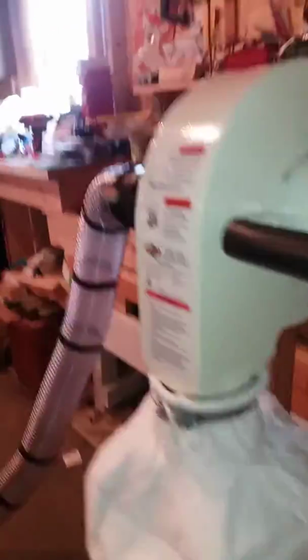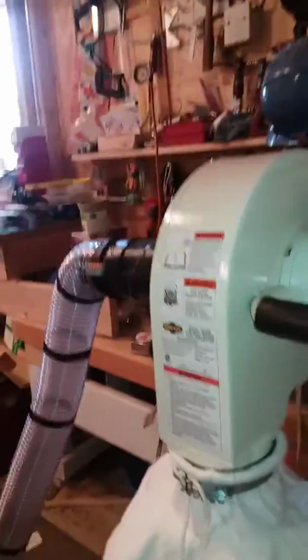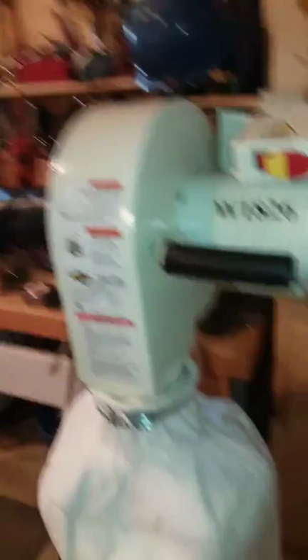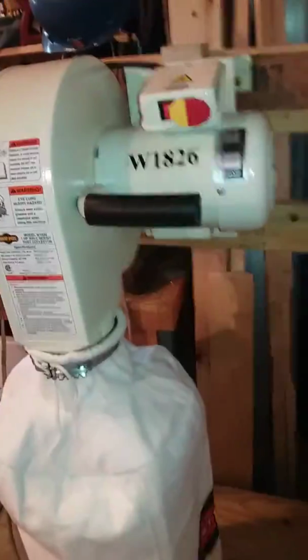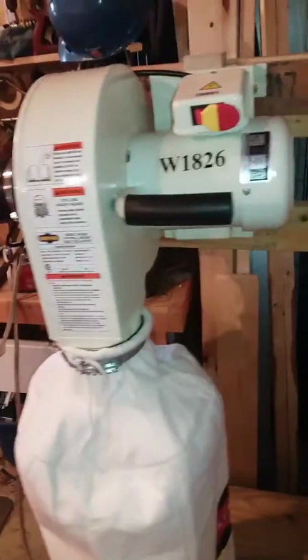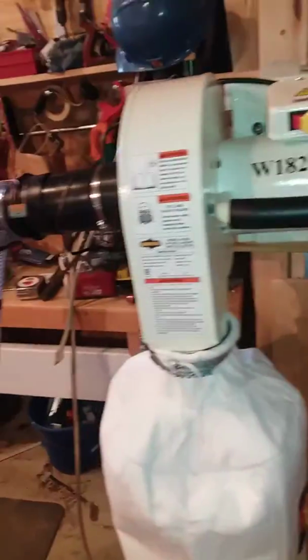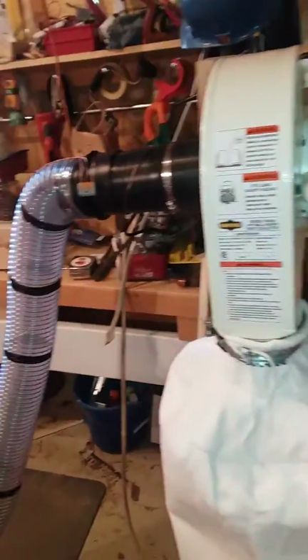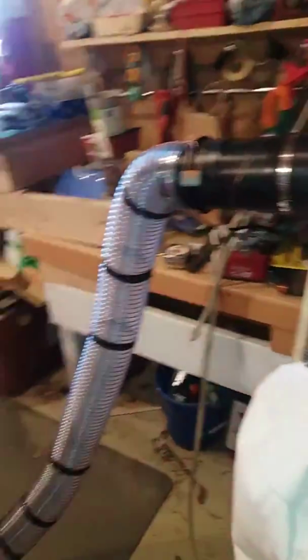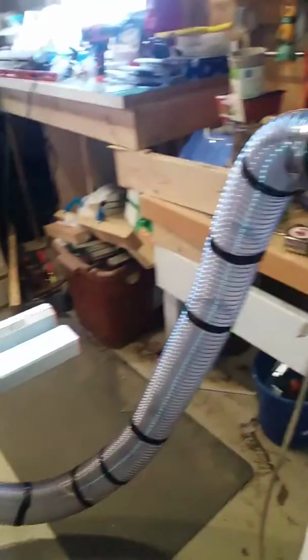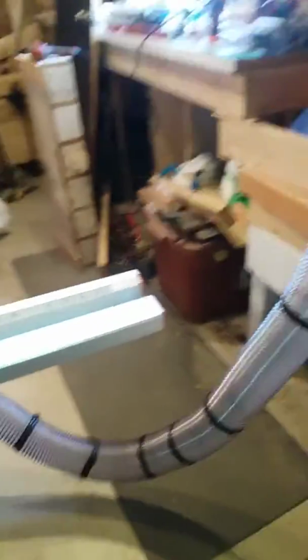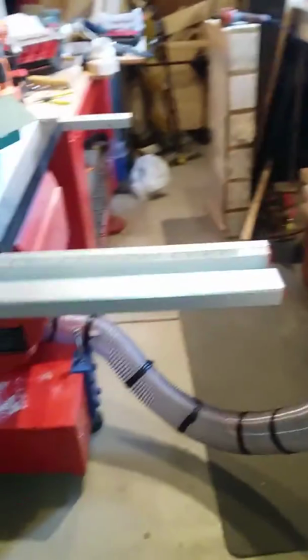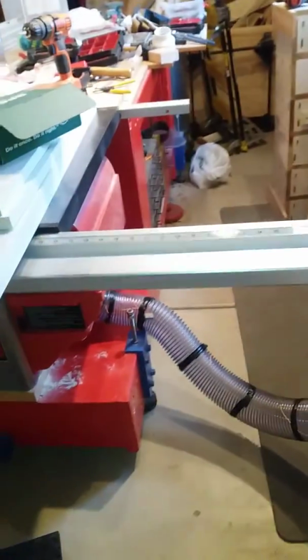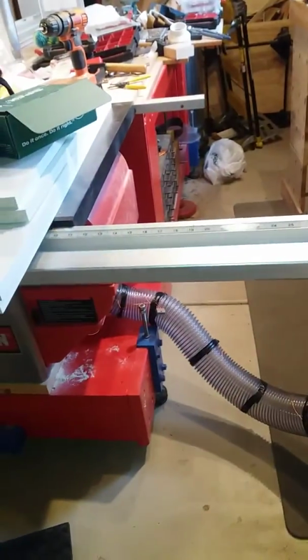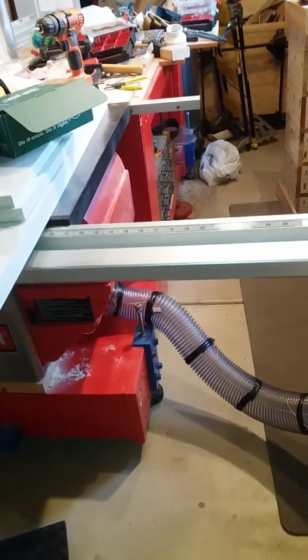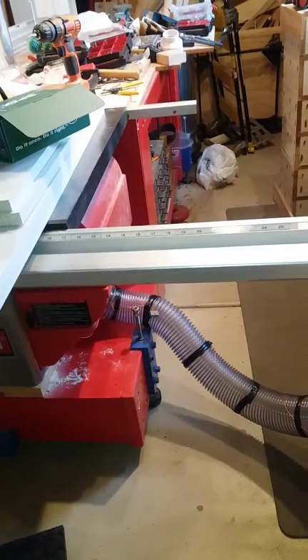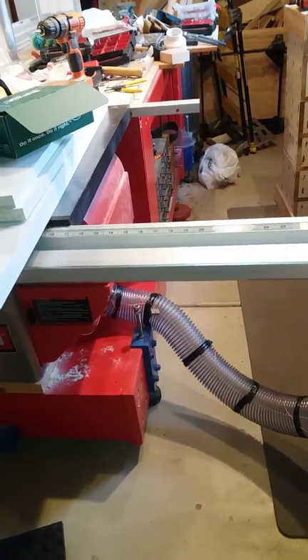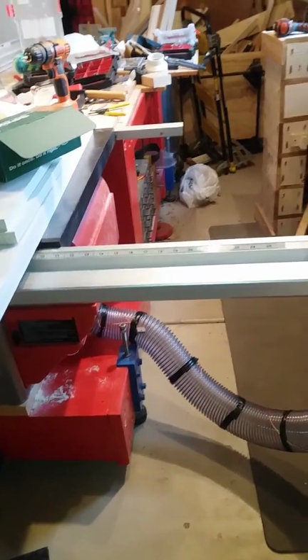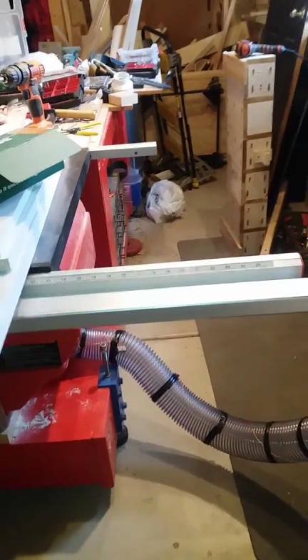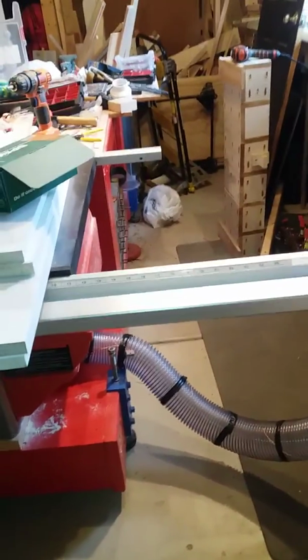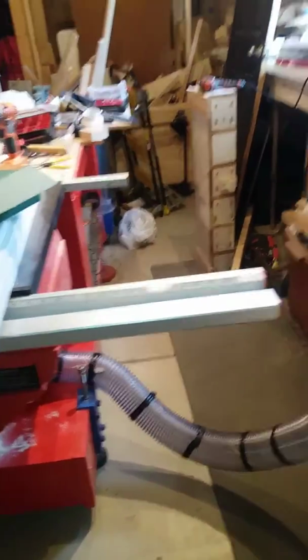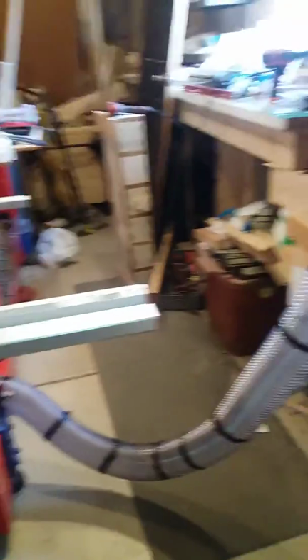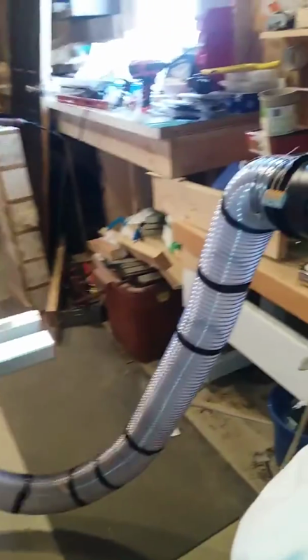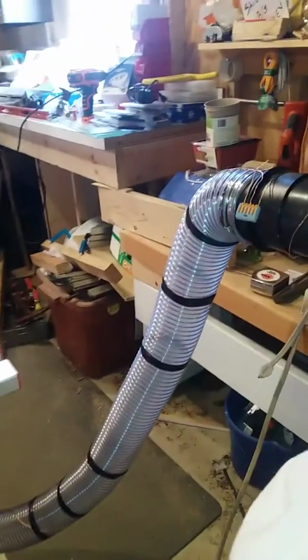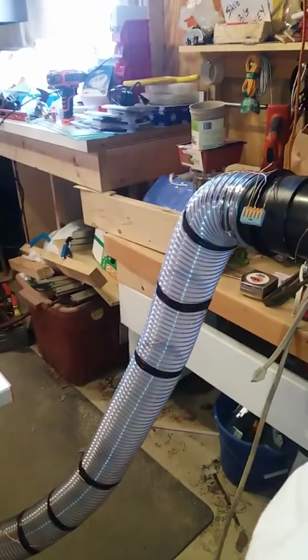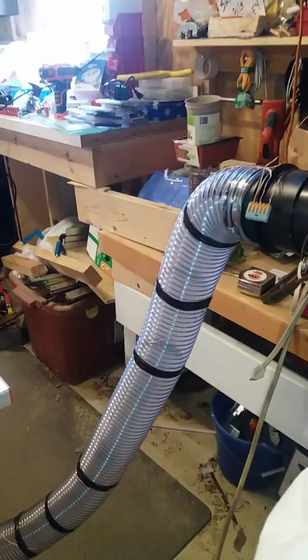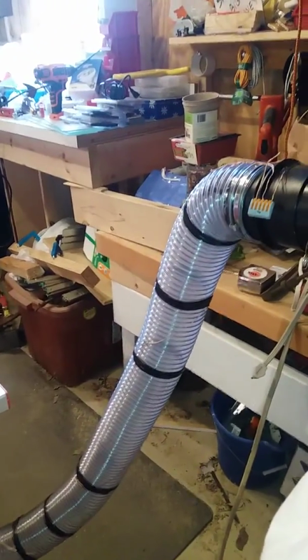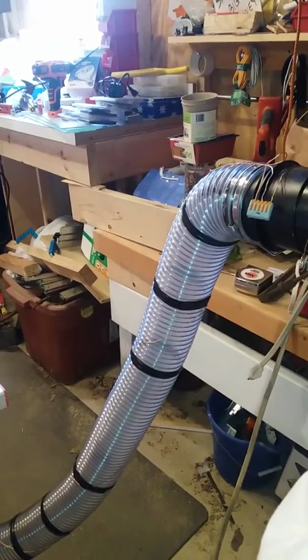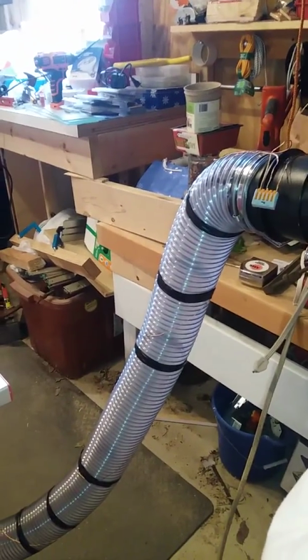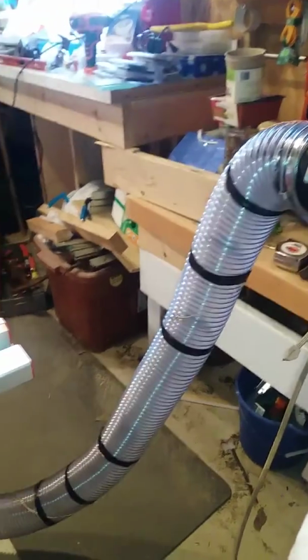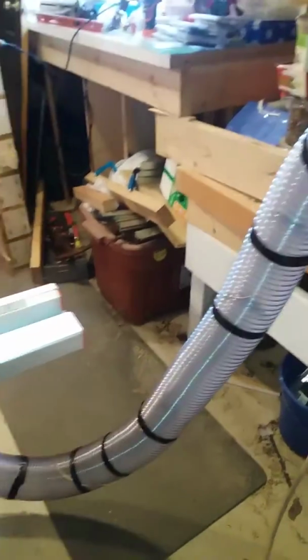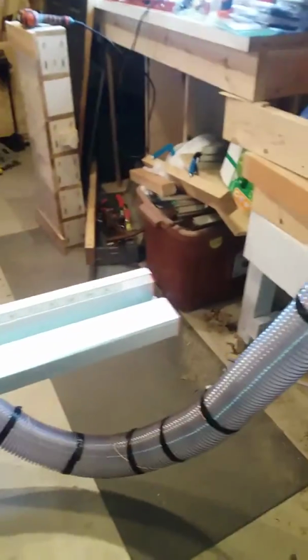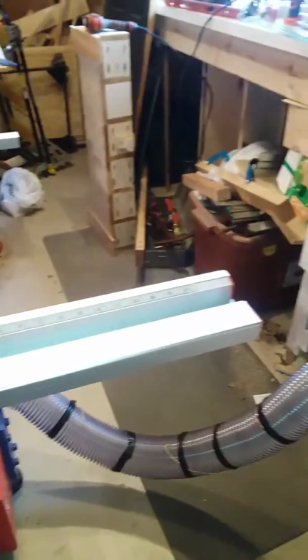It is mobile, but it's attached to a hose, so it's only a little bit mobile. I've got a 10-foot hose on here, which is not stretched out all the way — plenty of room.